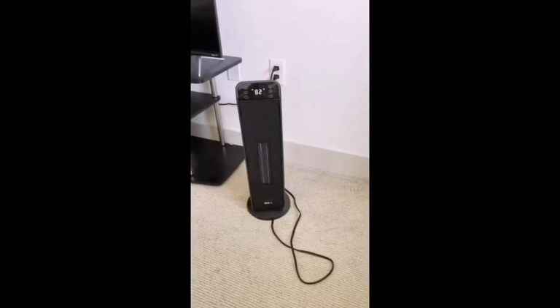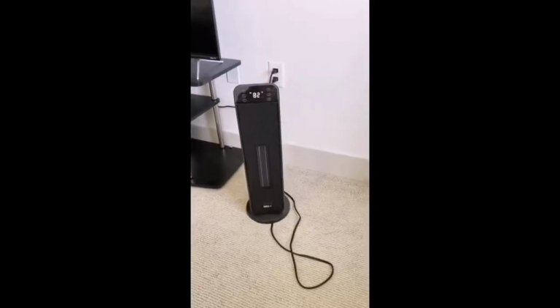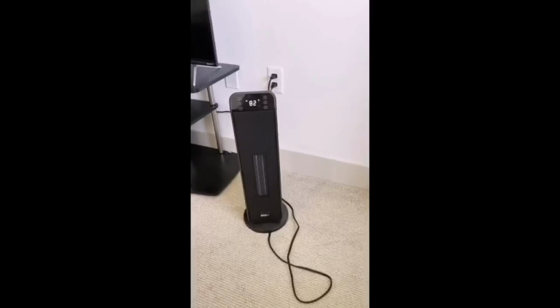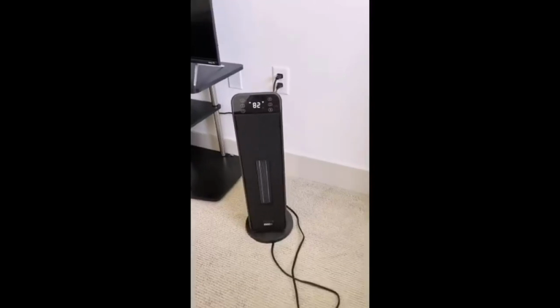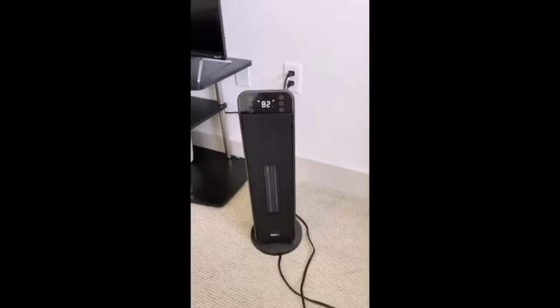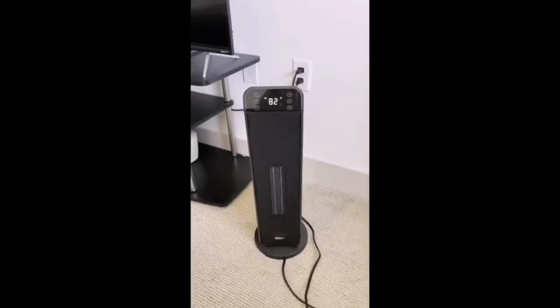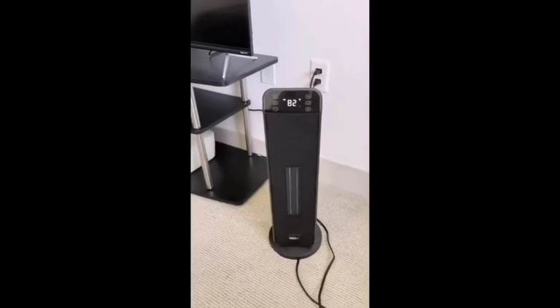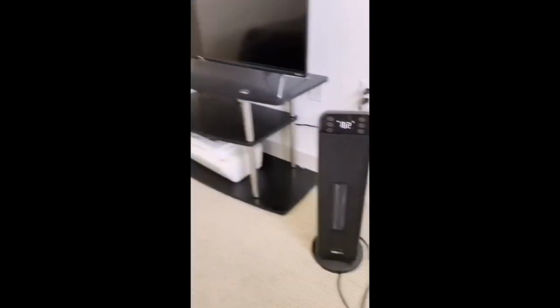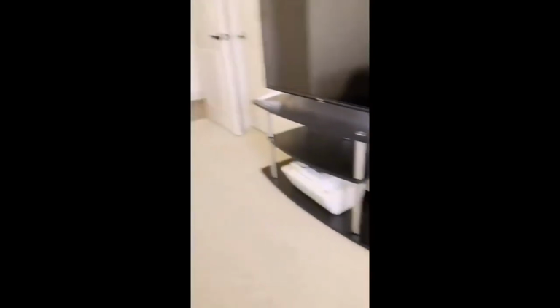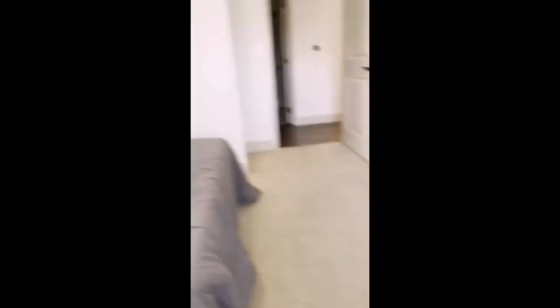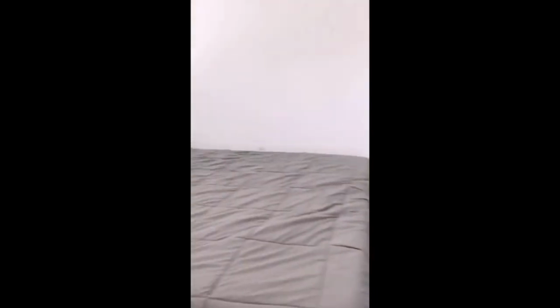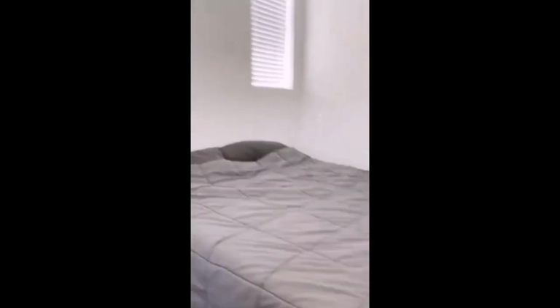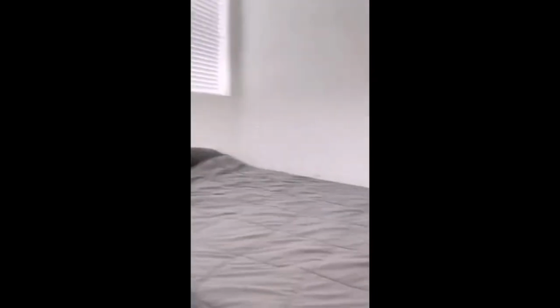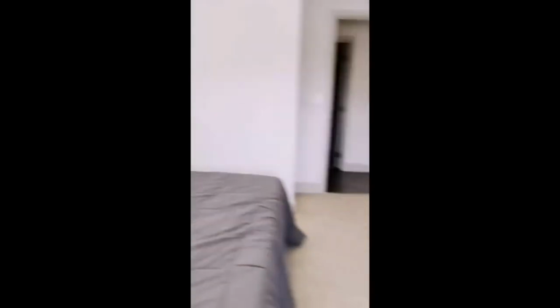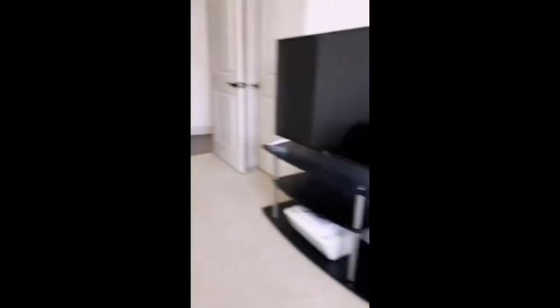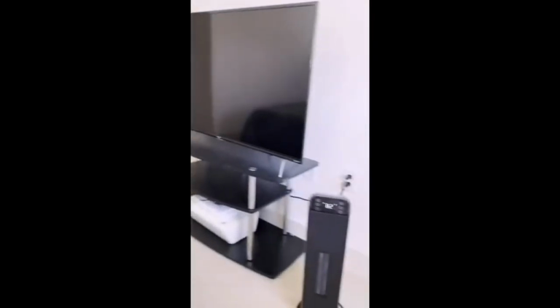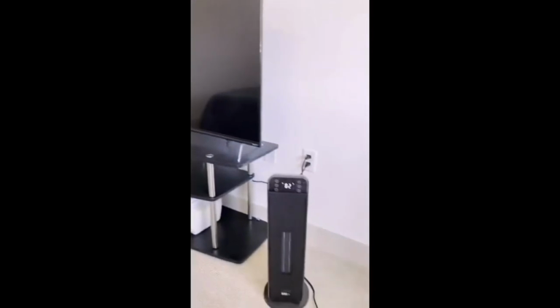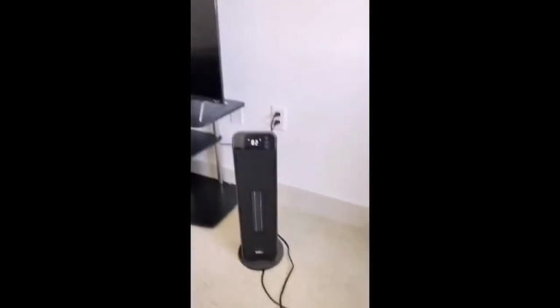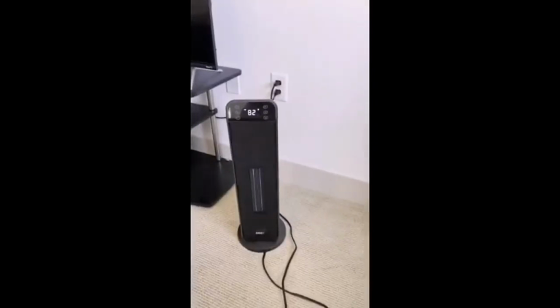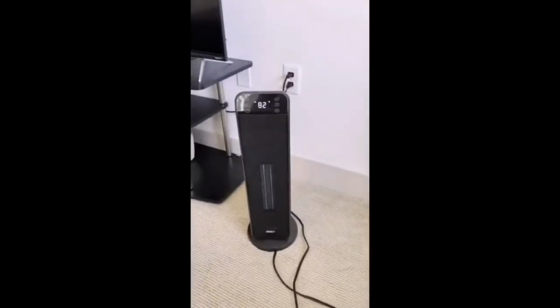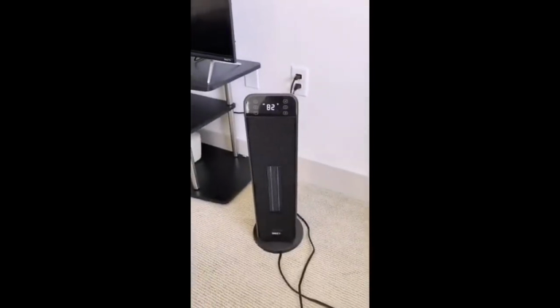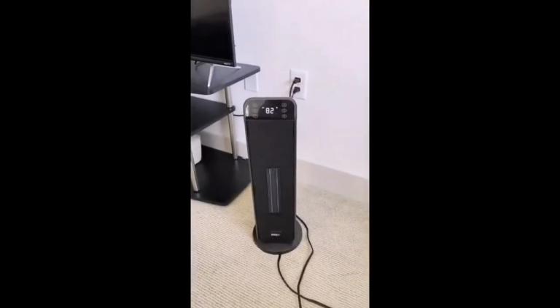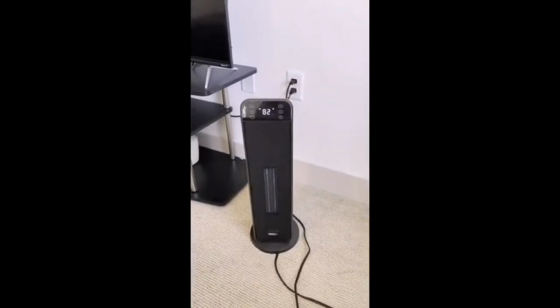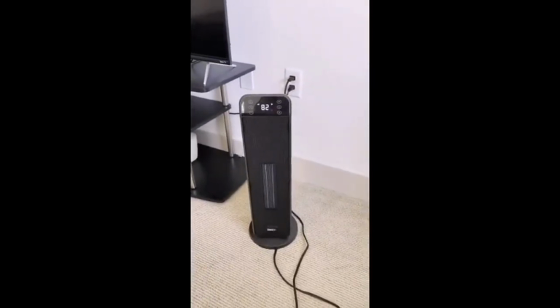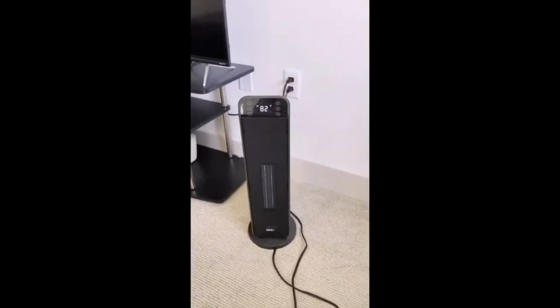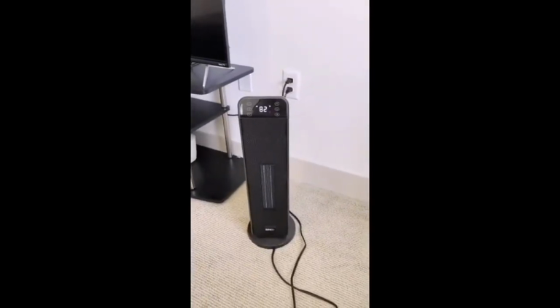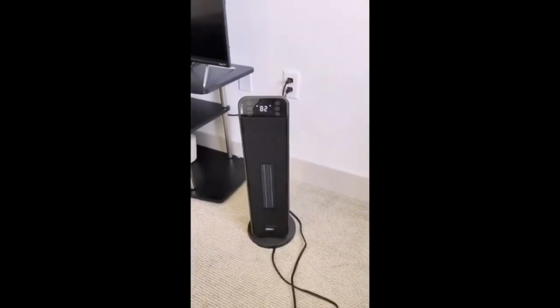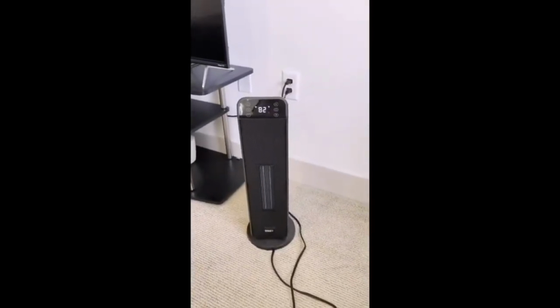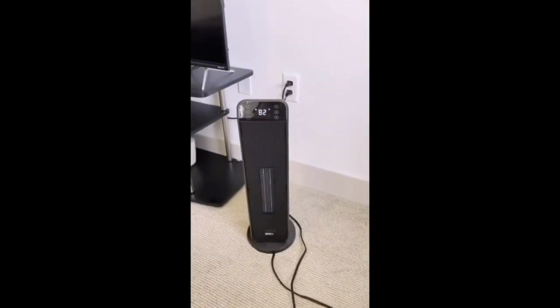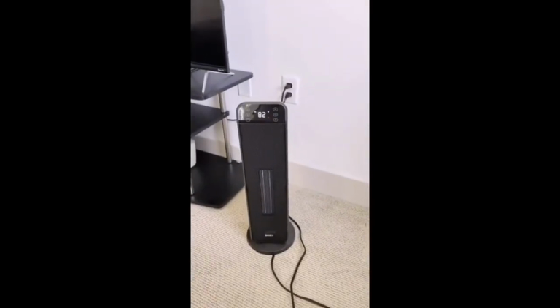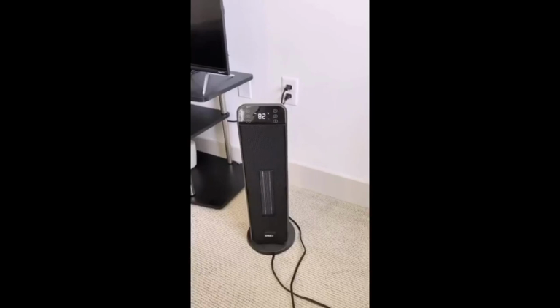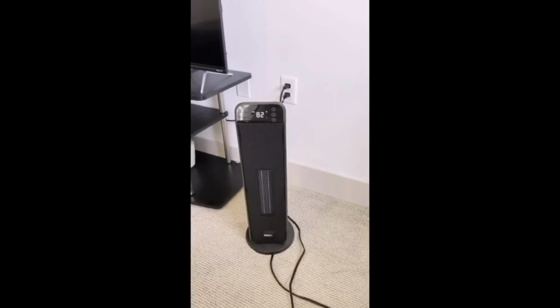This is my Dreo space heater, currently heating up my bedroom. It's very small and portable, it doesn't take up too much space, but it does heat up the entire room, which is great.